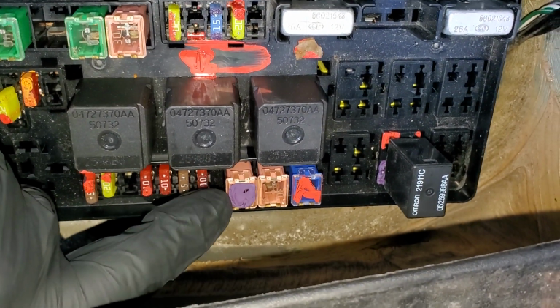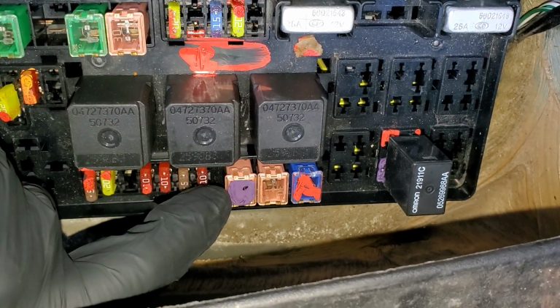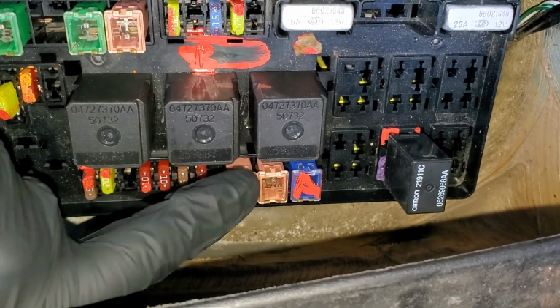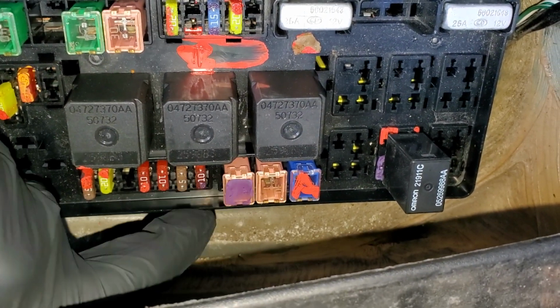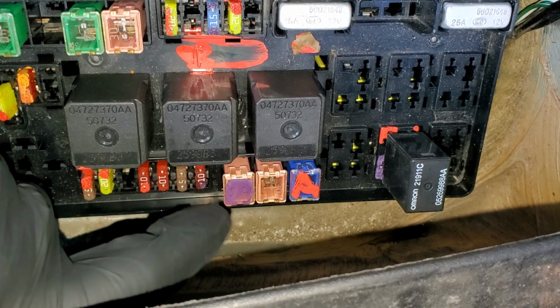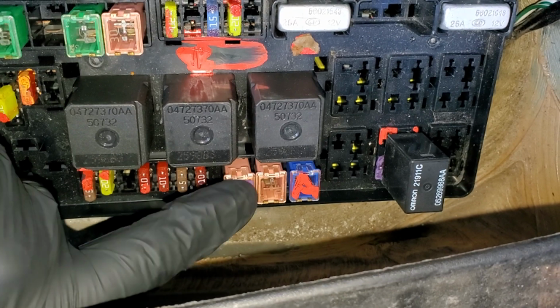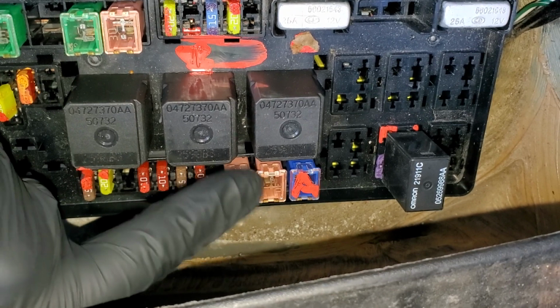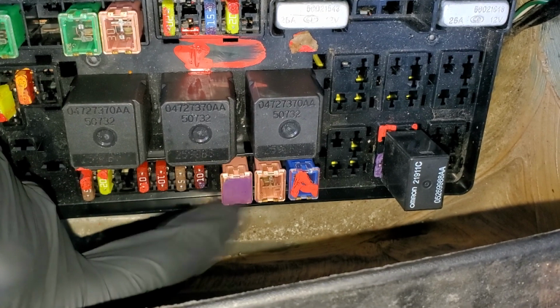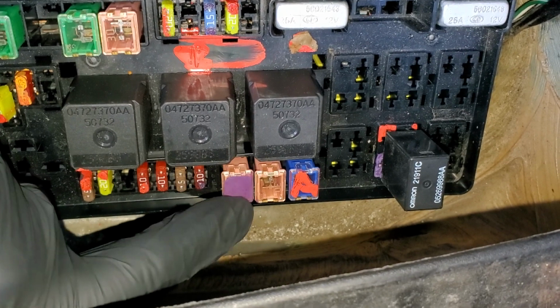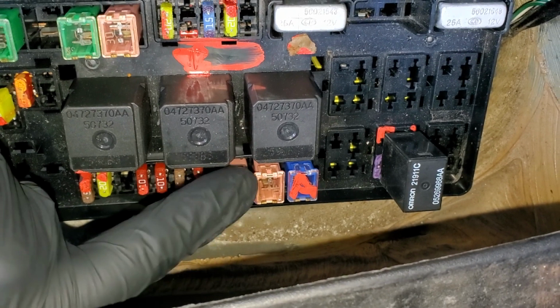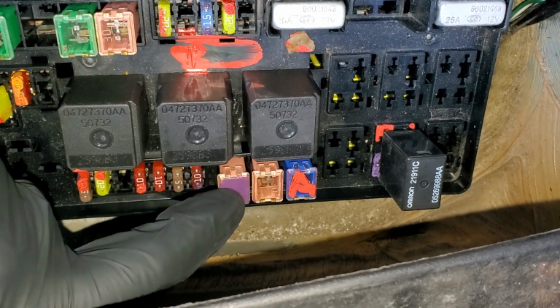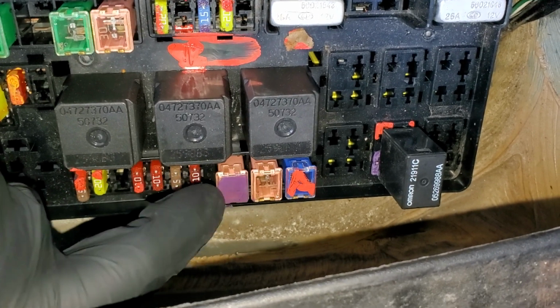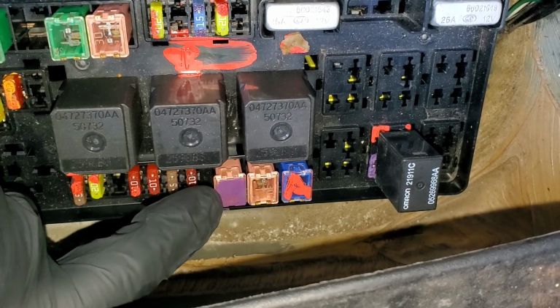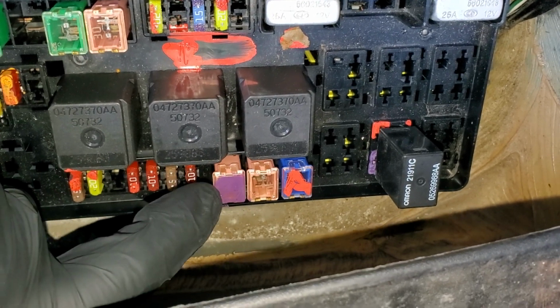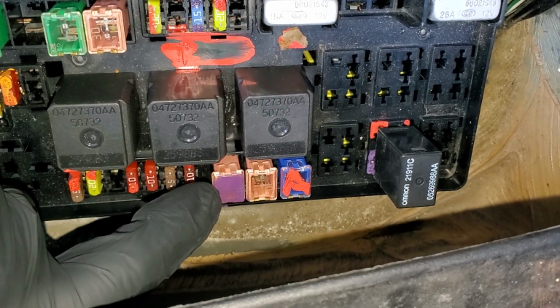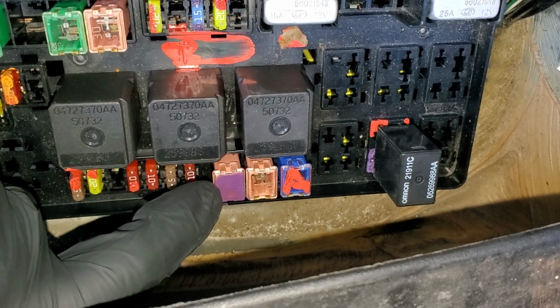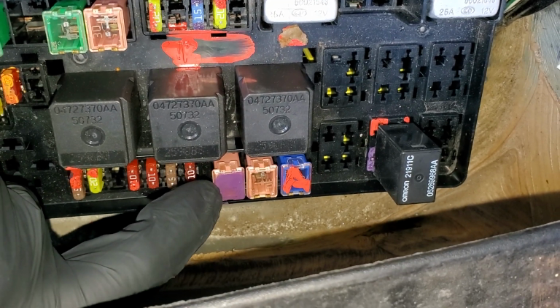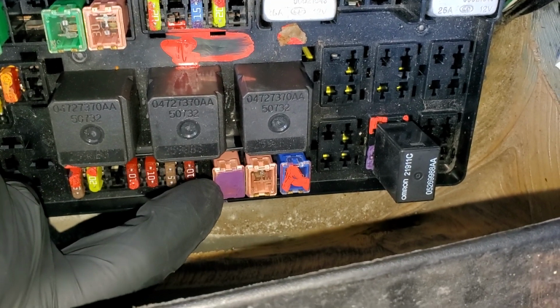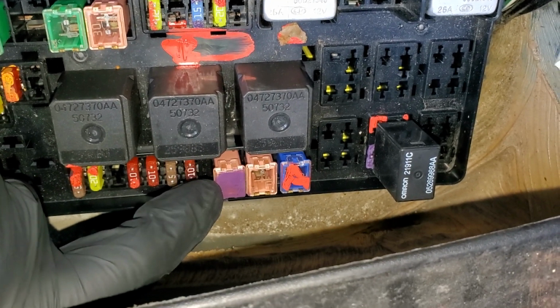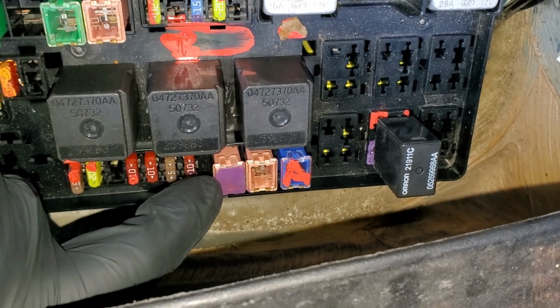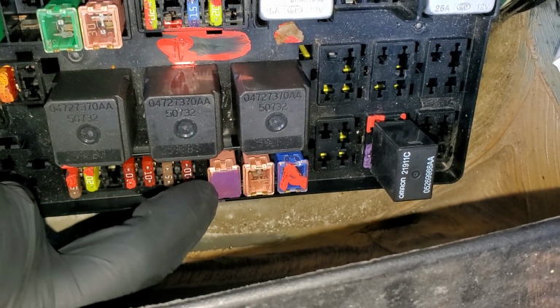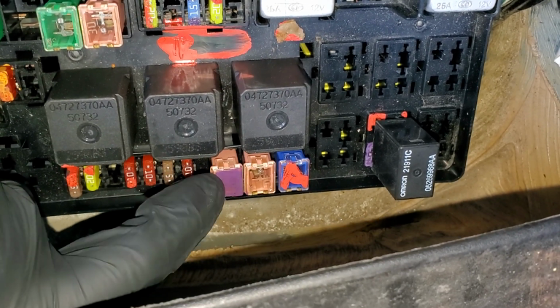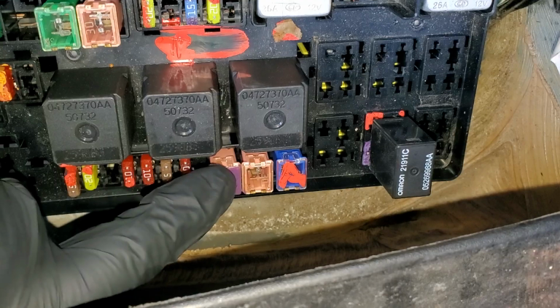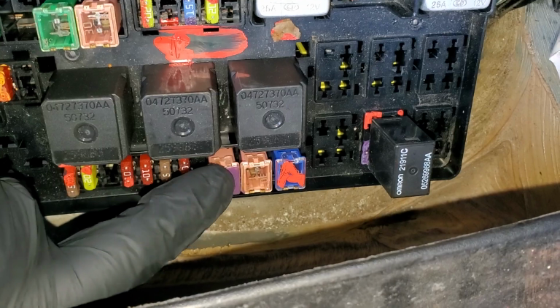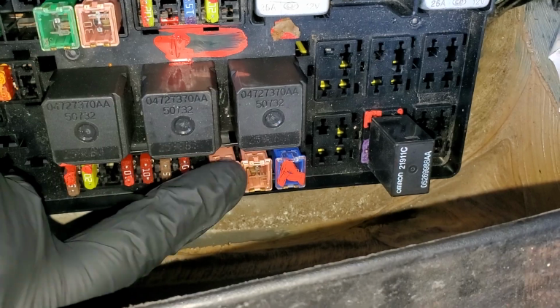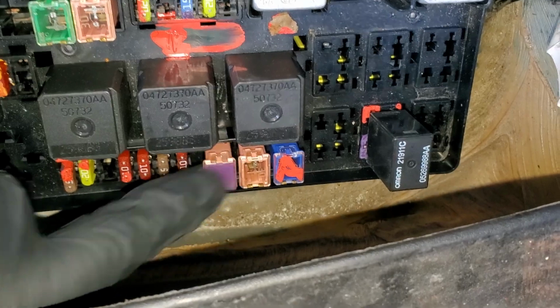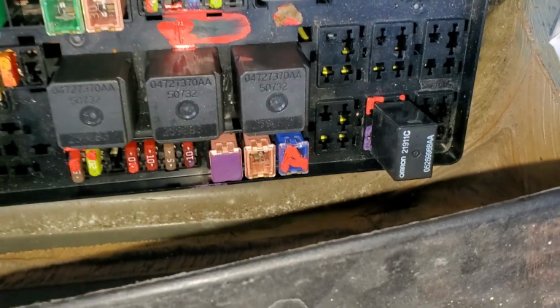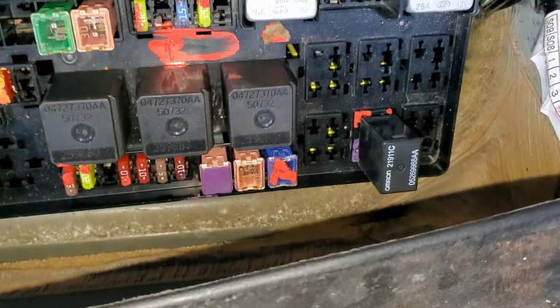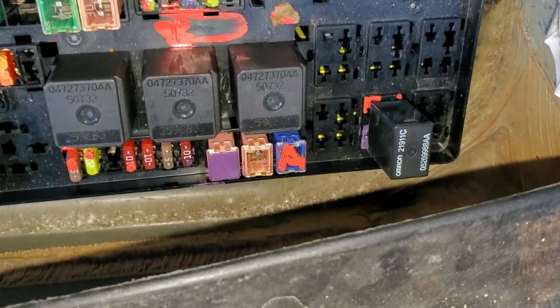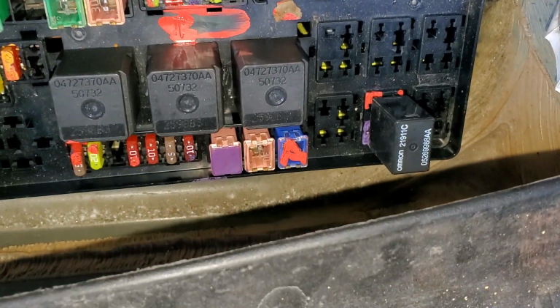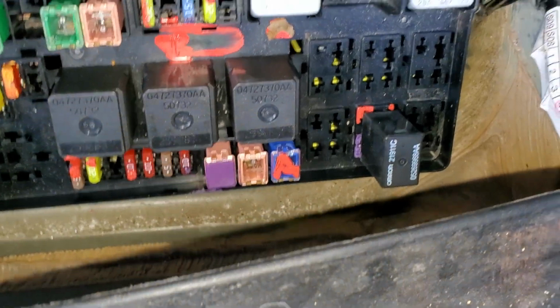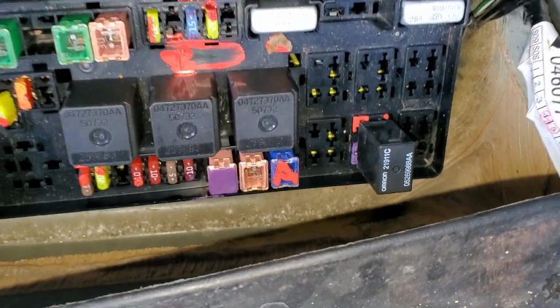This Jcase fuse right next to it that I've got the purple paint on — this is what provides power to the blower motor. So check that out if you're having issues where your blower motor is not coming on.